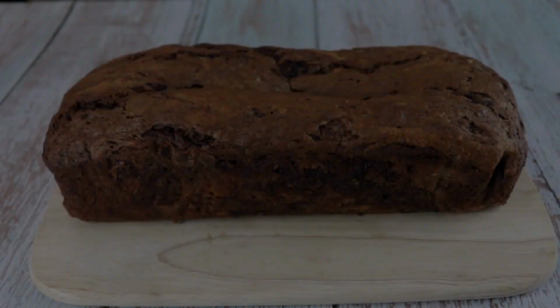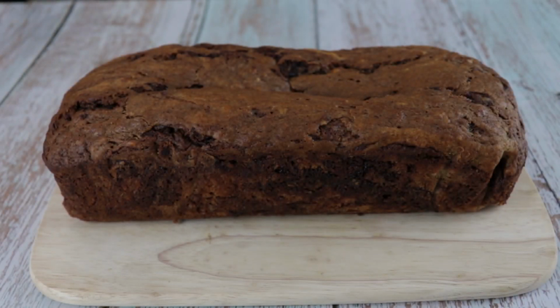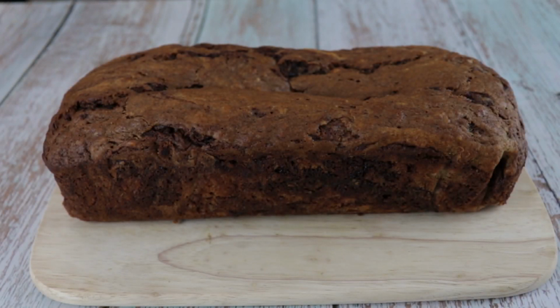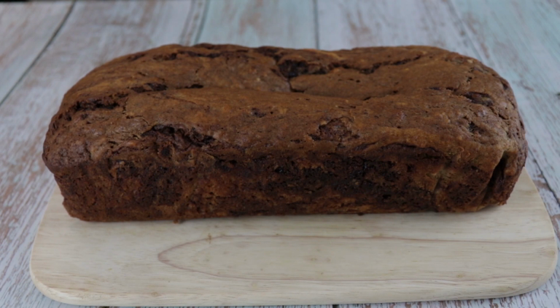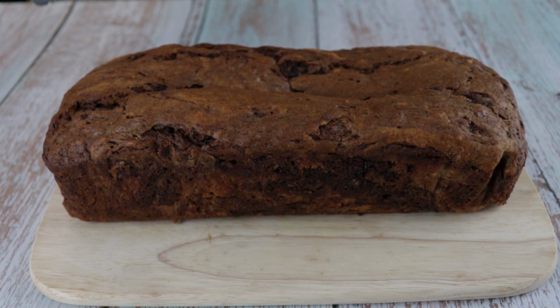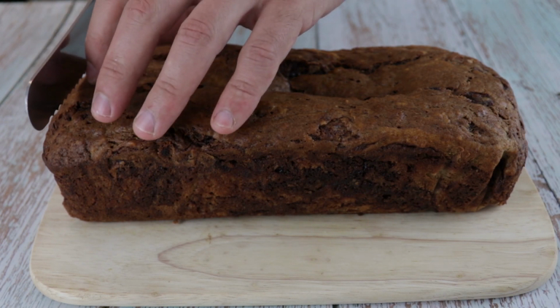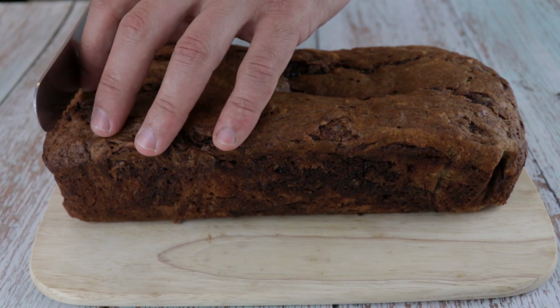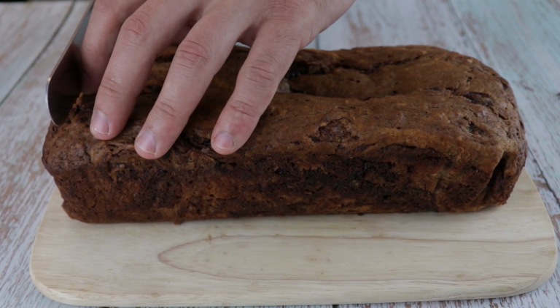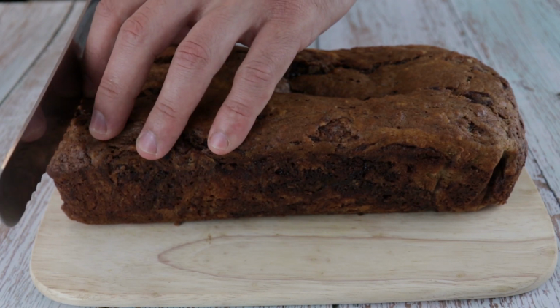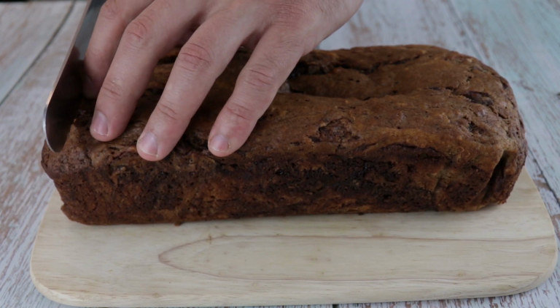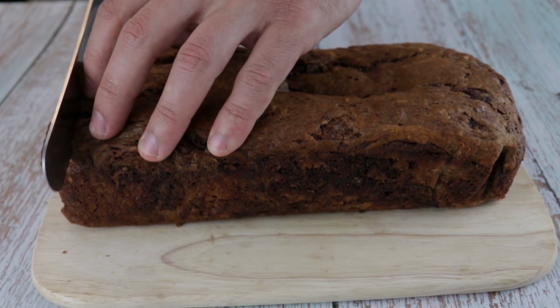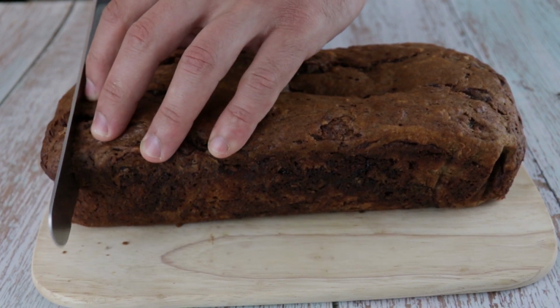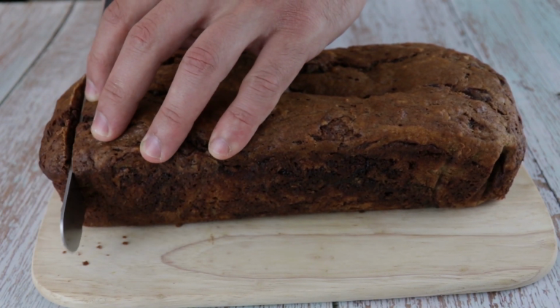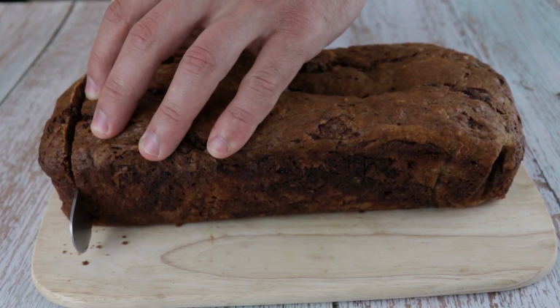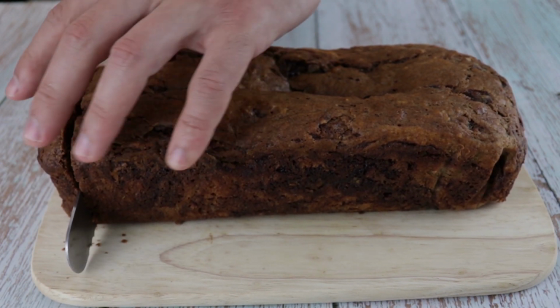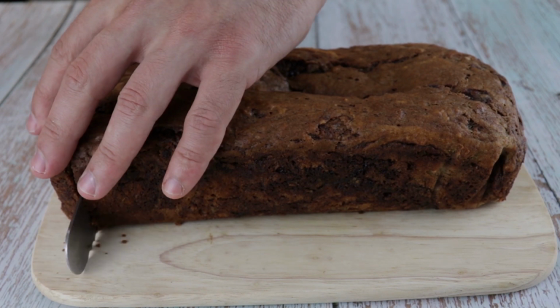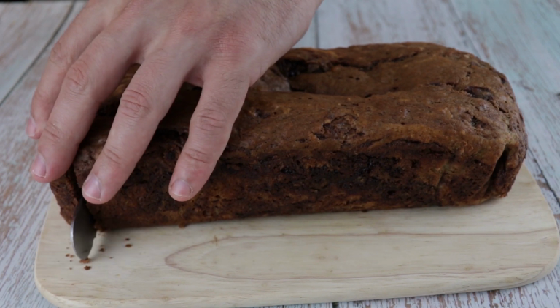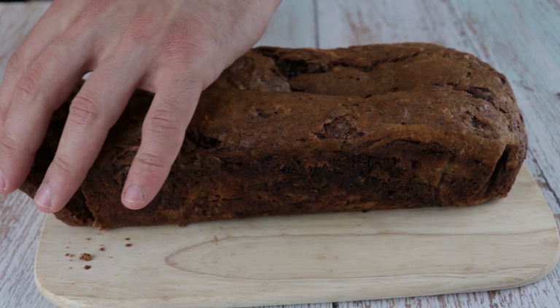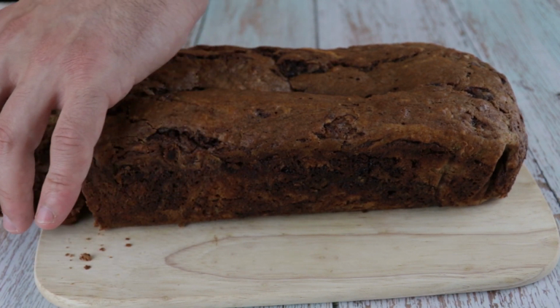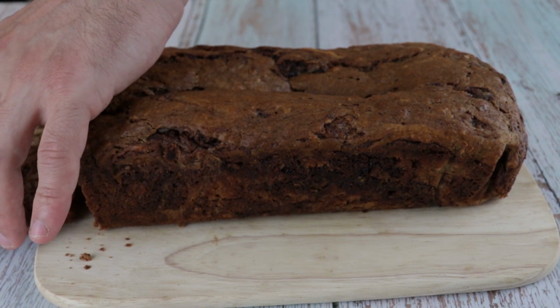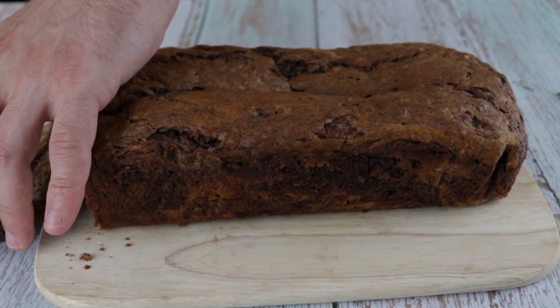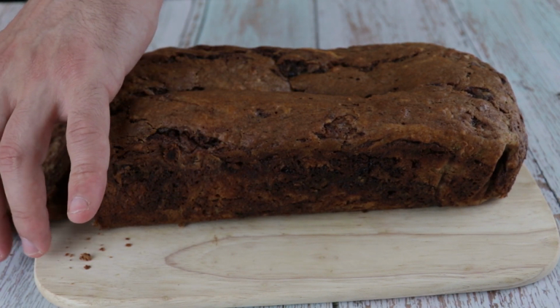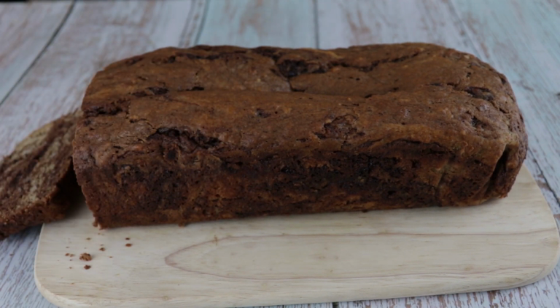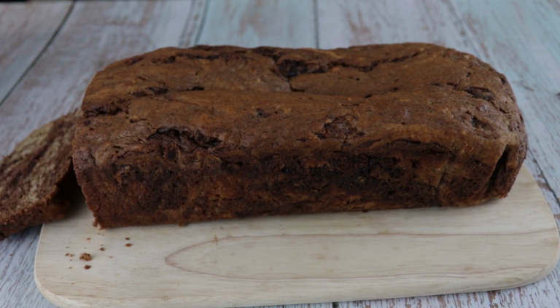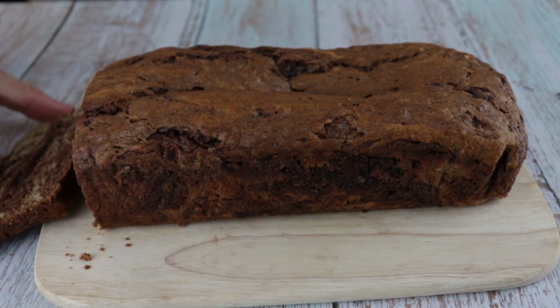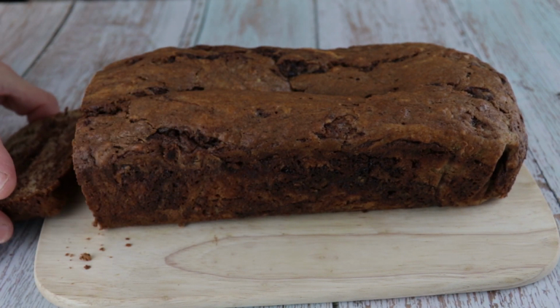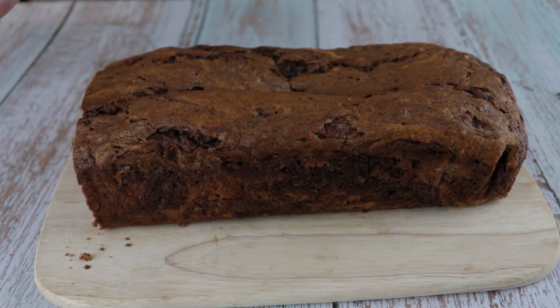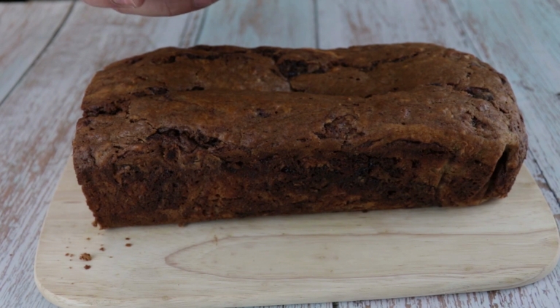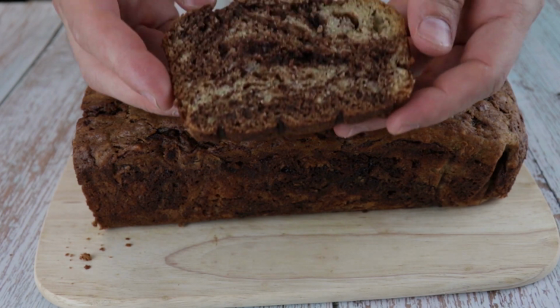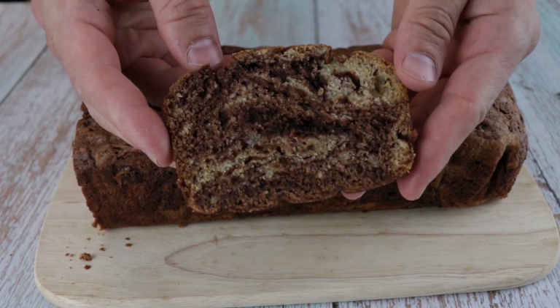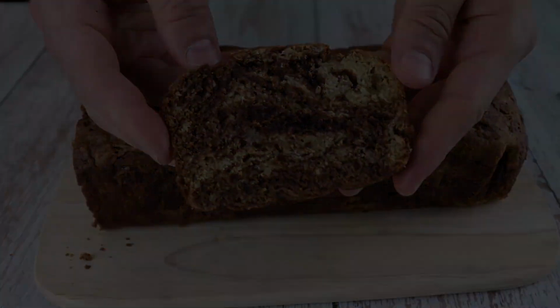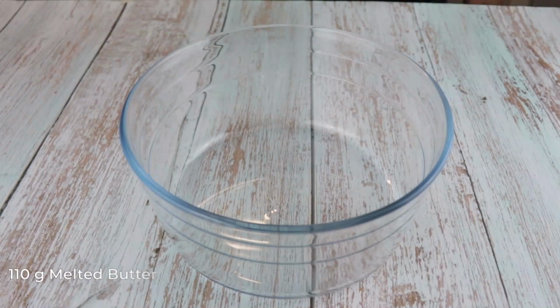Today we are going to make the most delicious banana bread. Why is it so delicious? Because we are going to make it with Nutella. Banana bread itself tastes amazing, but when you add some Nutella to it, it takes it to another level, so let's start.